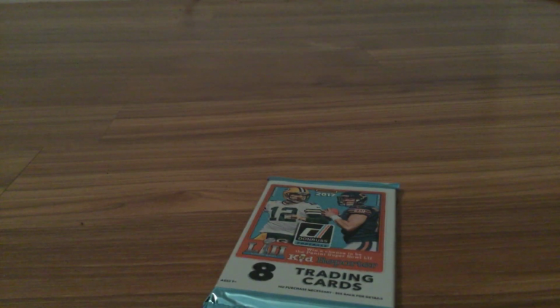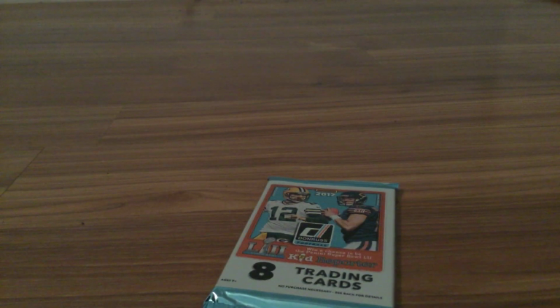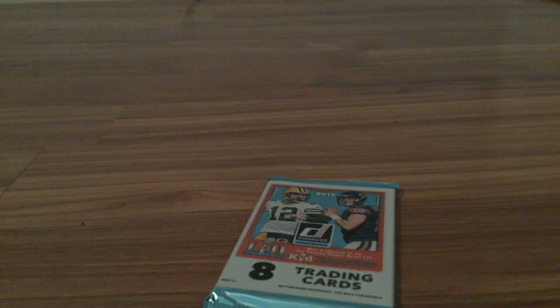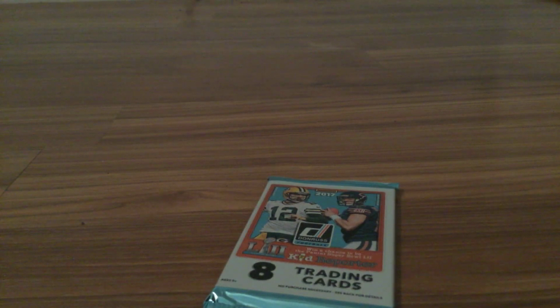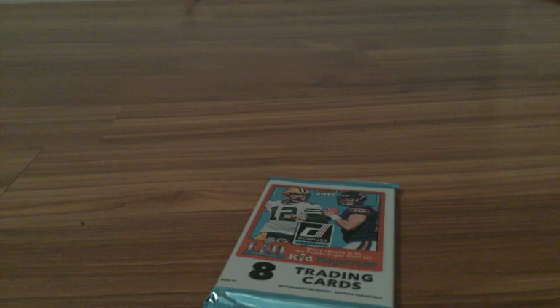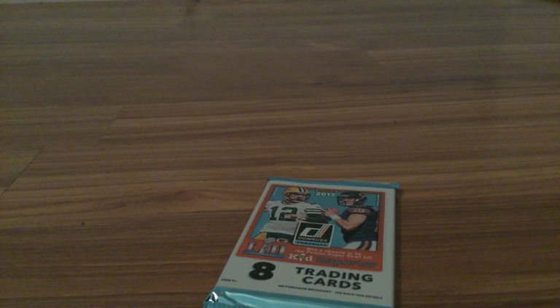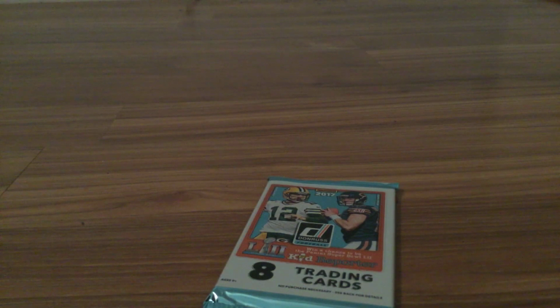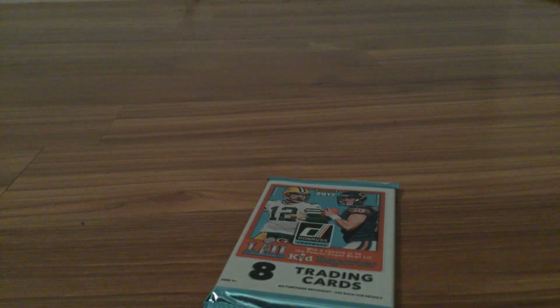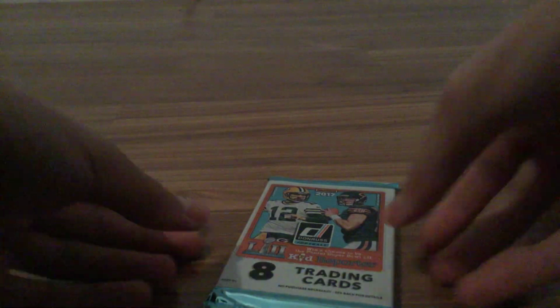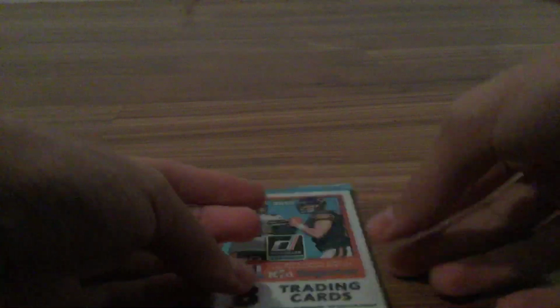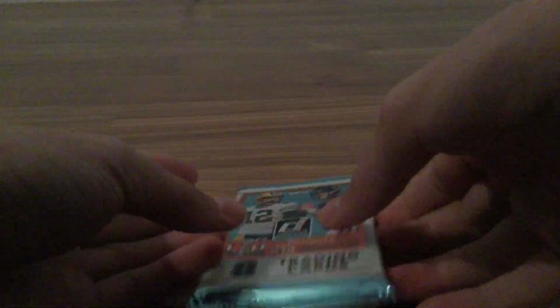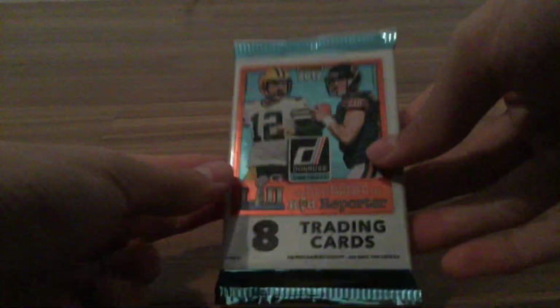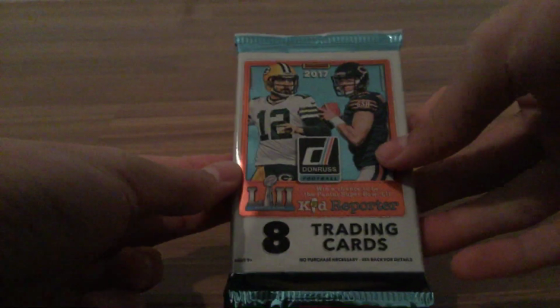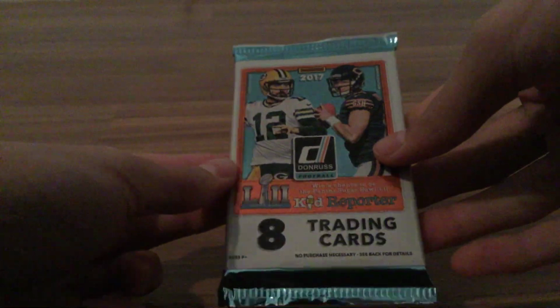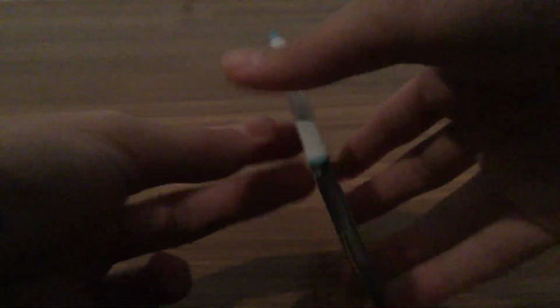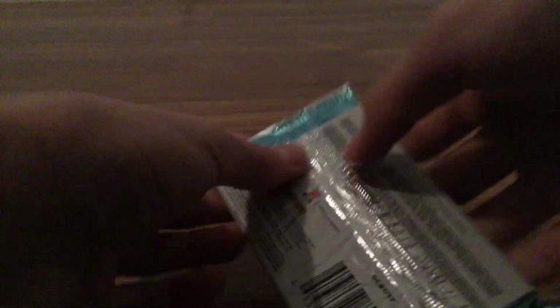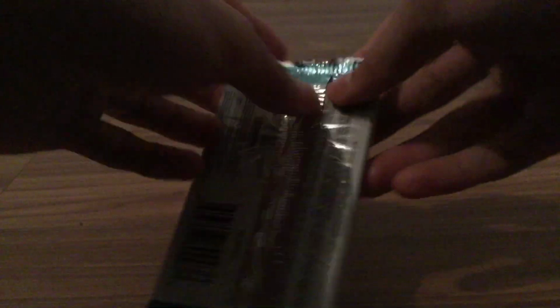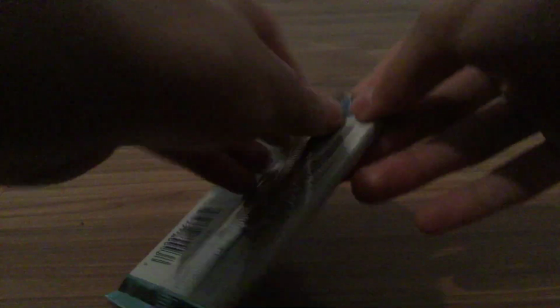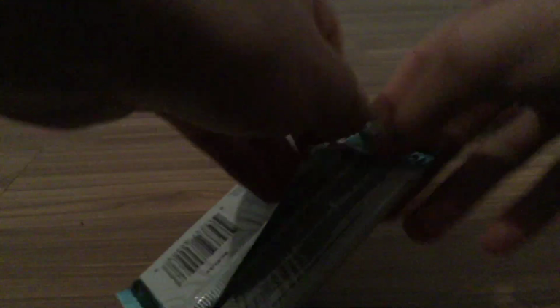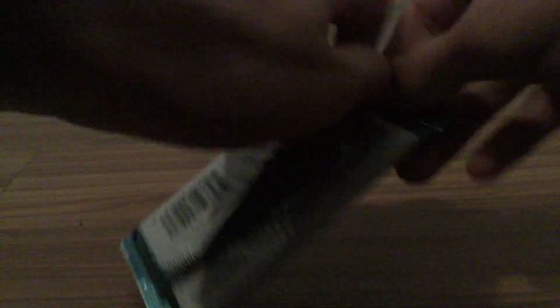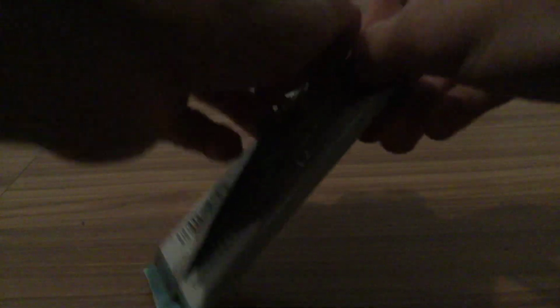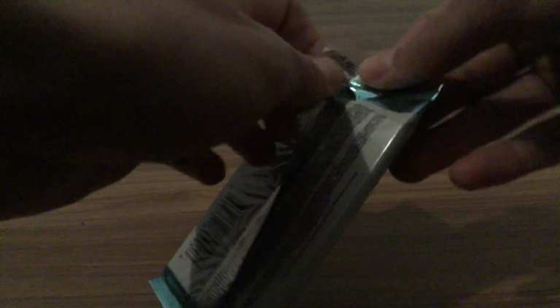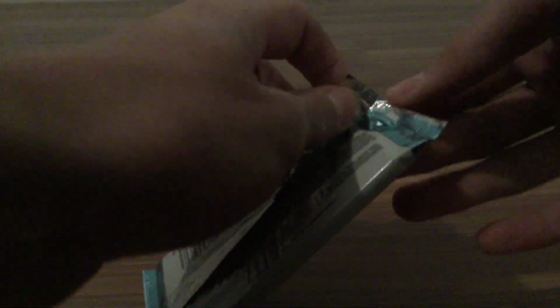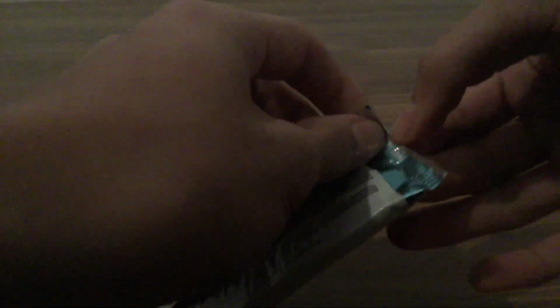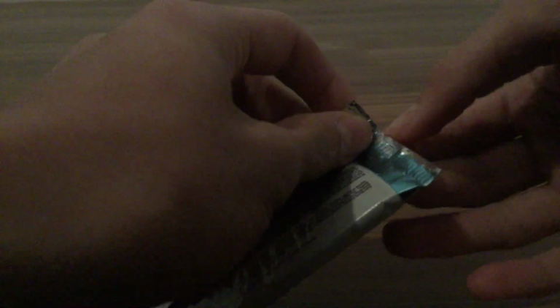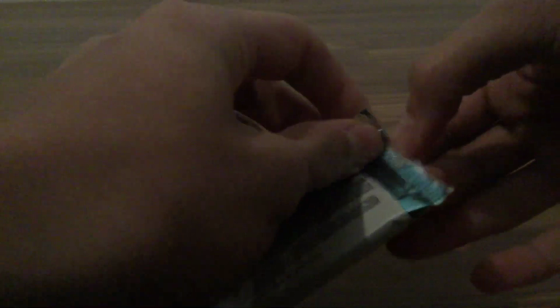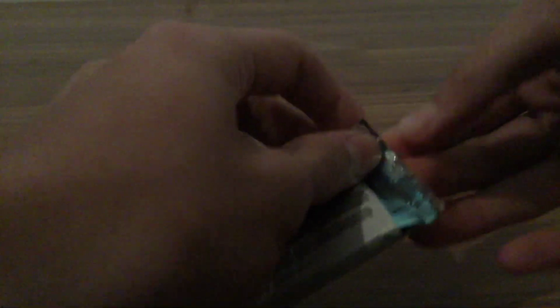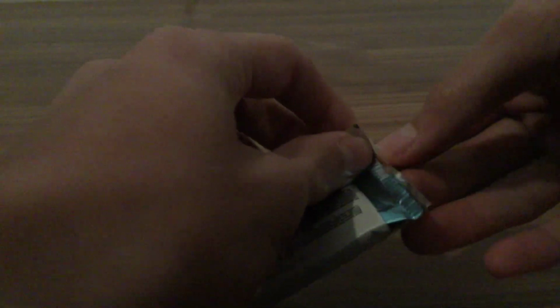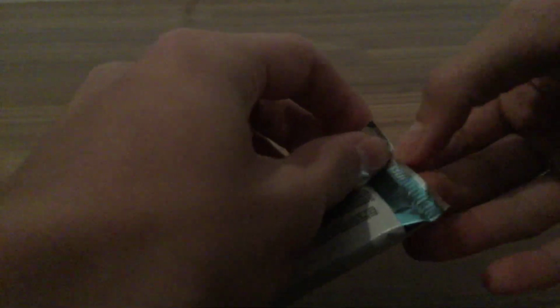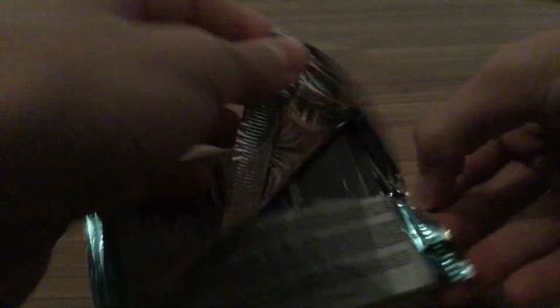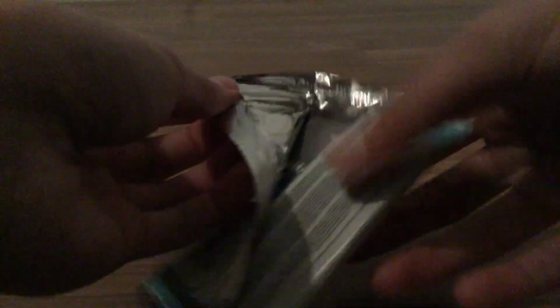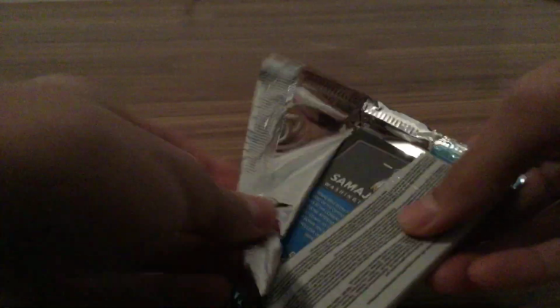Hey guys, what's up! Today I'll be opening up one 2018 Donruss — I think it's a hot pack. Let's get right into it. I got this out of my new bottom feeder pack box.